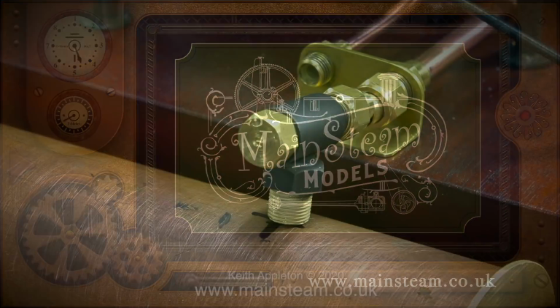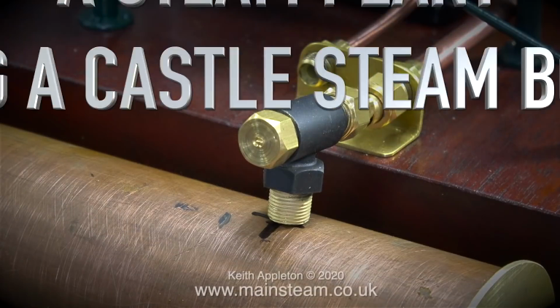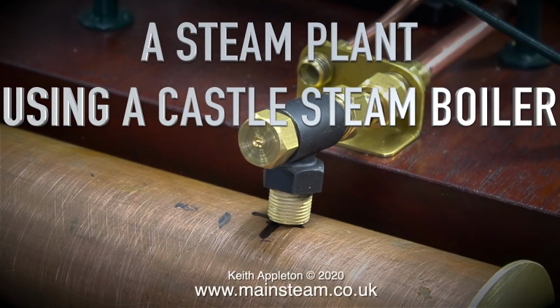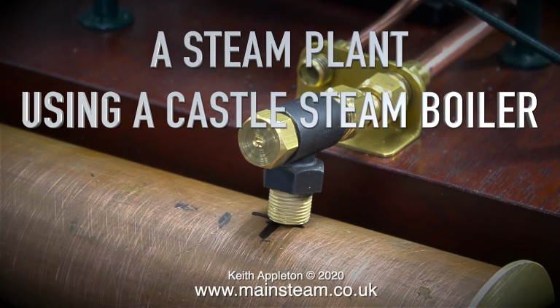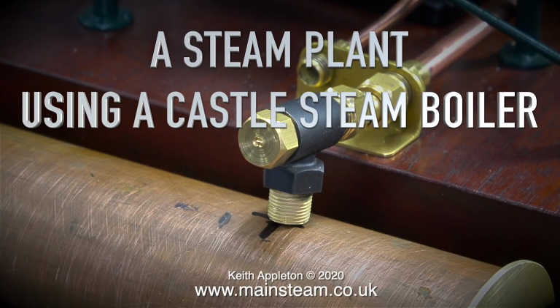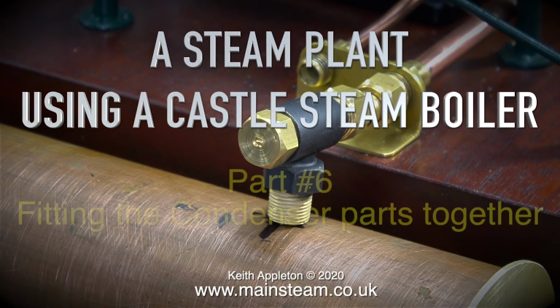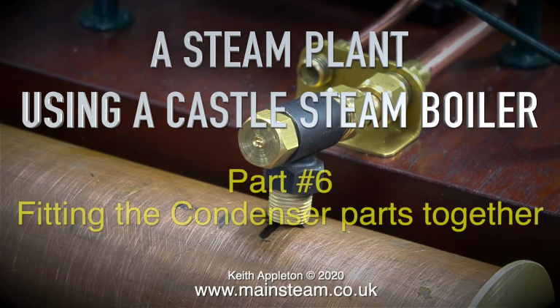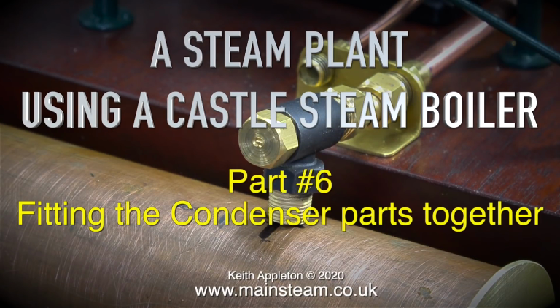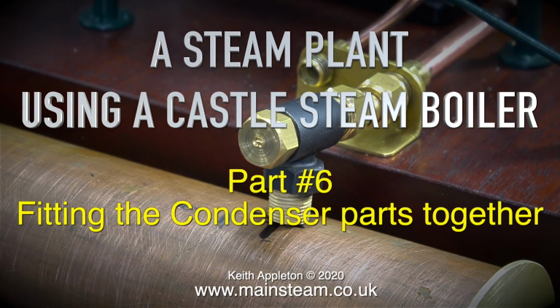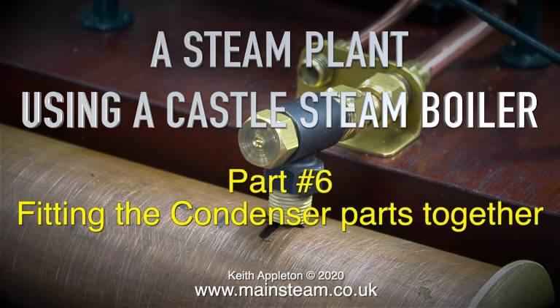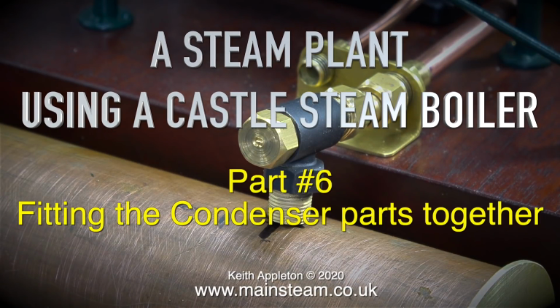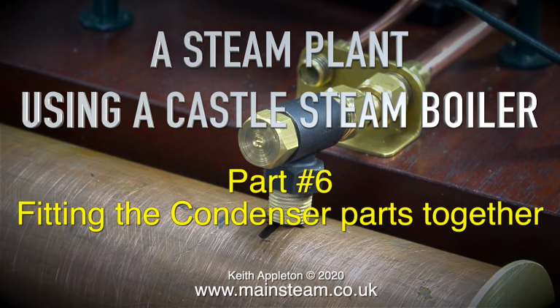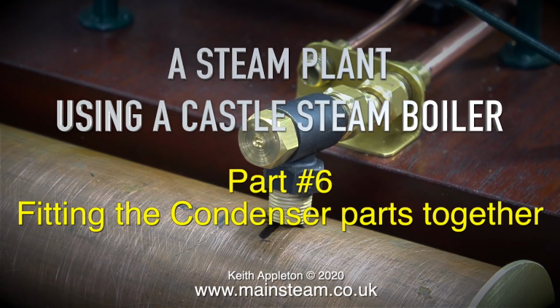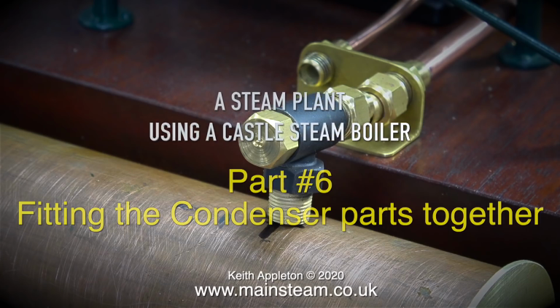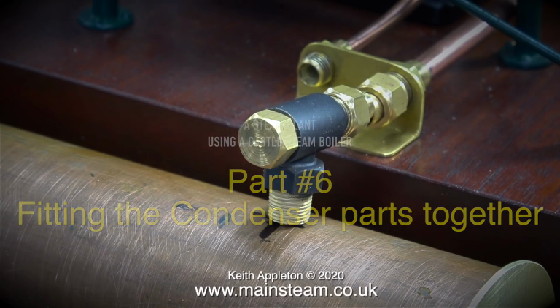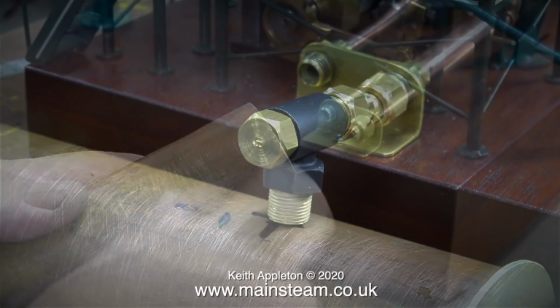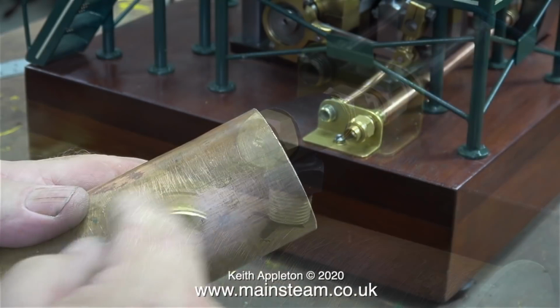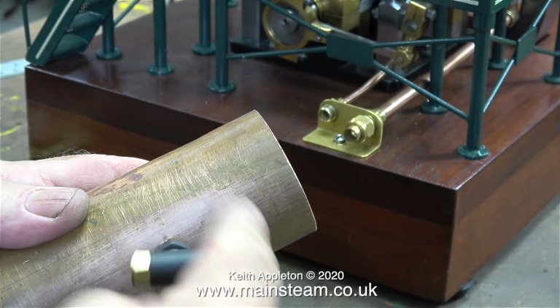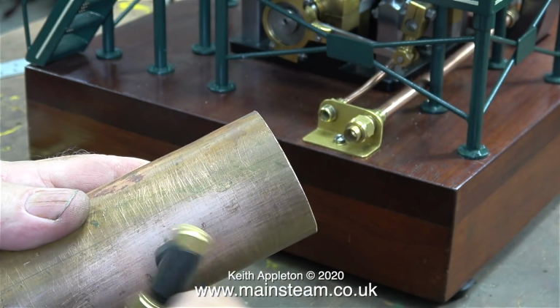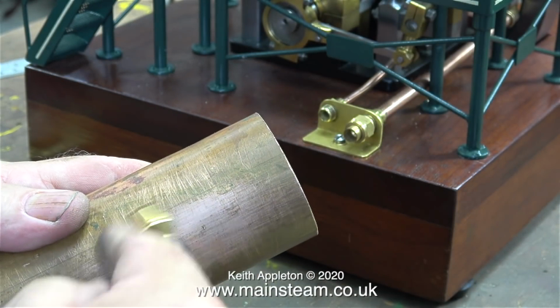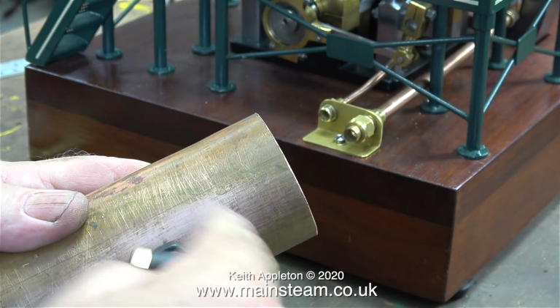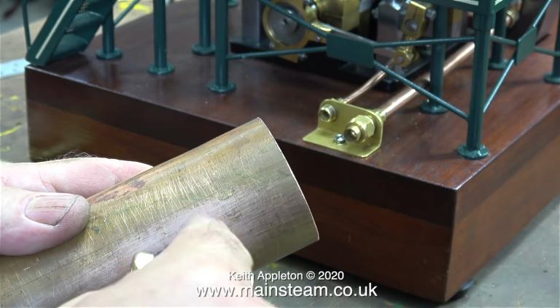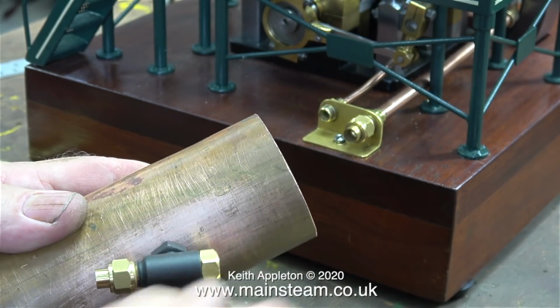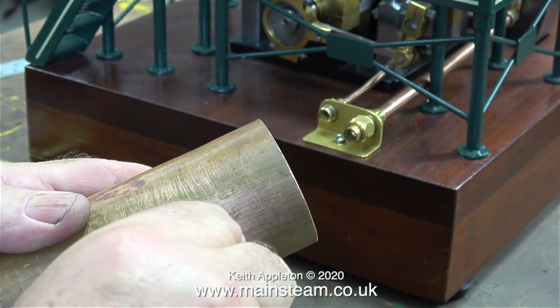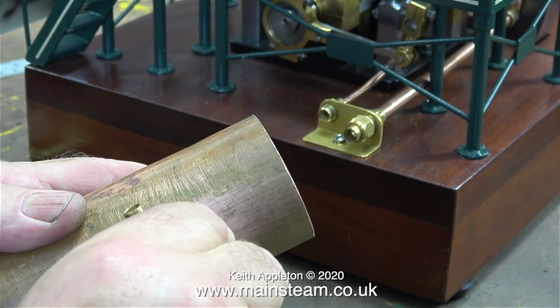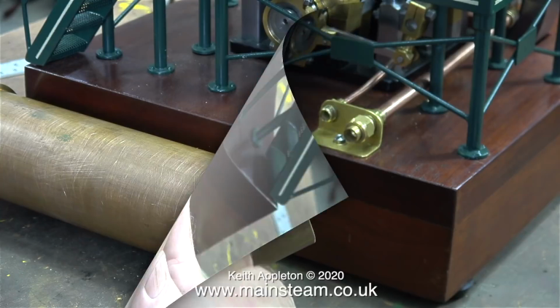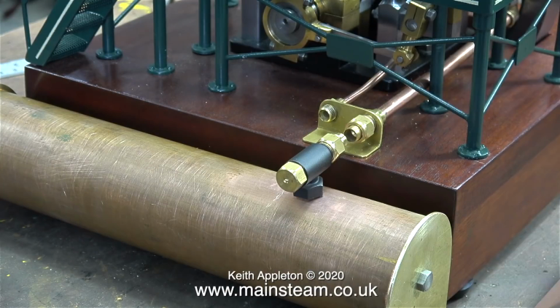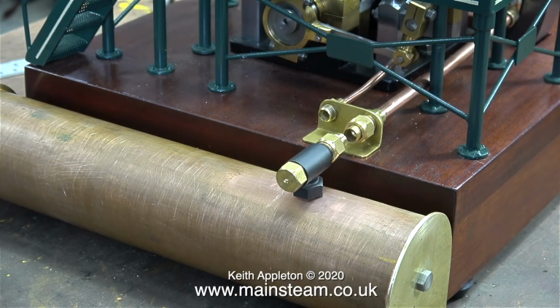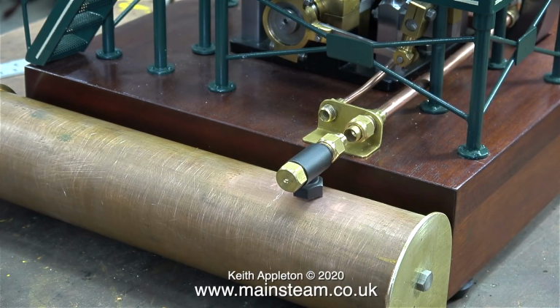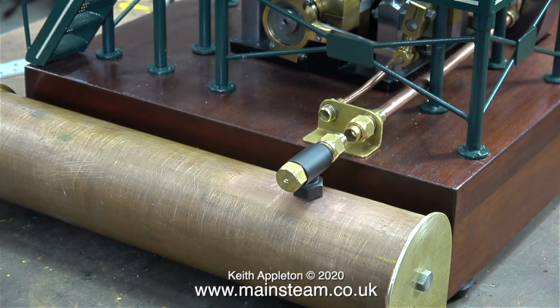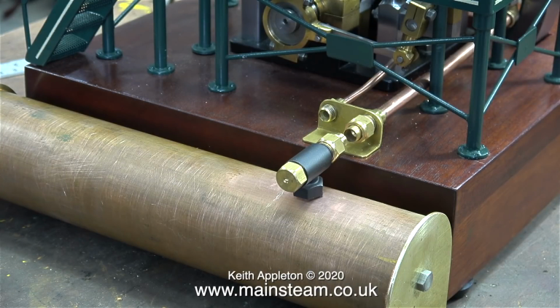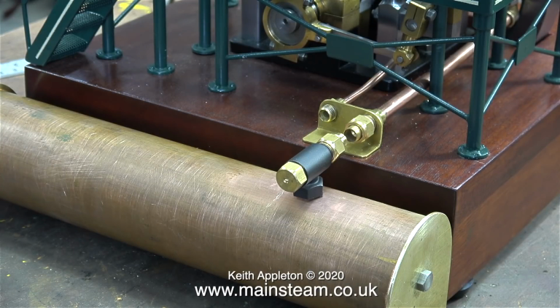A steam plant using a Castle Steam Boiler, Part 6: fitting the condenser parts together. I drilled a hole in the copper tube, tapping size for 3/8 by 32 threads per inch, and threaded it the same.